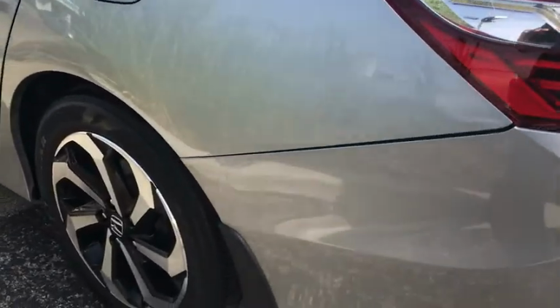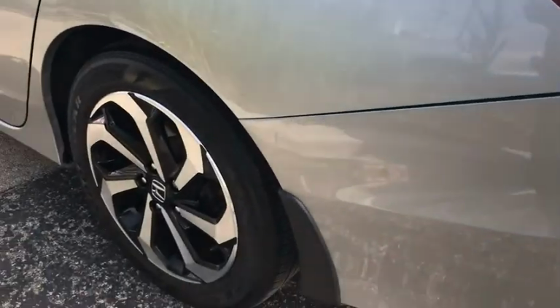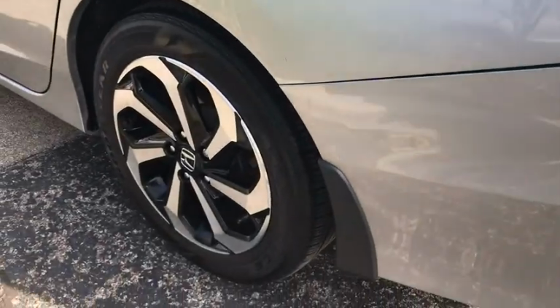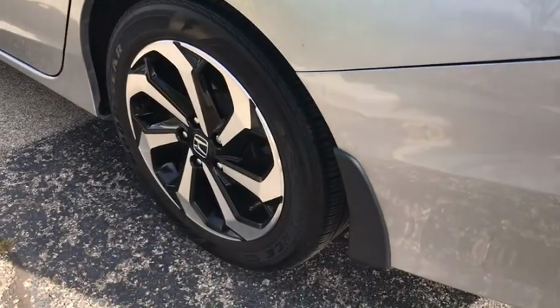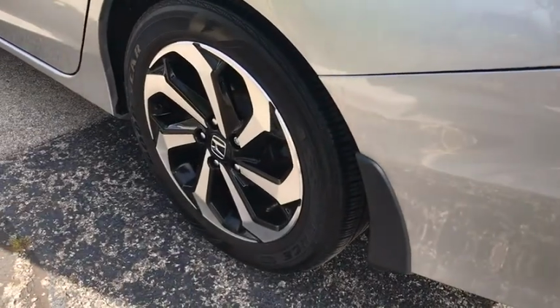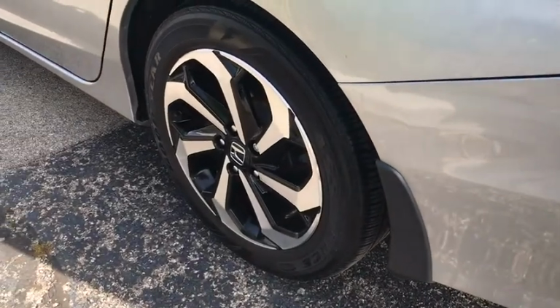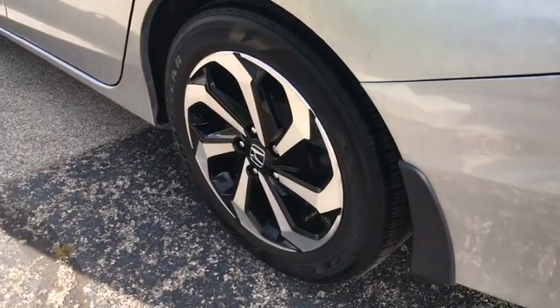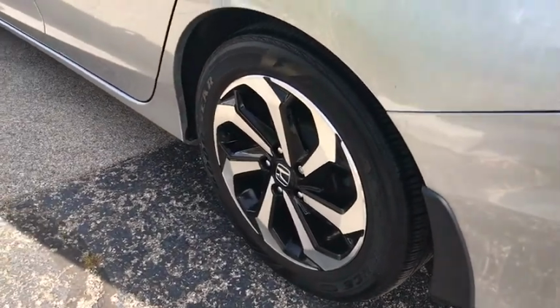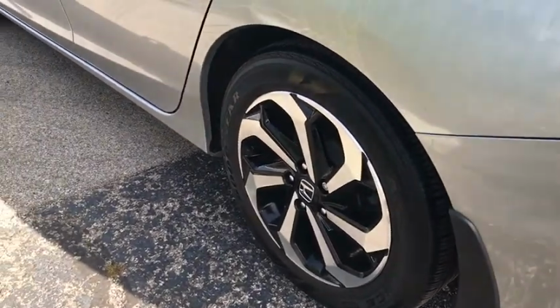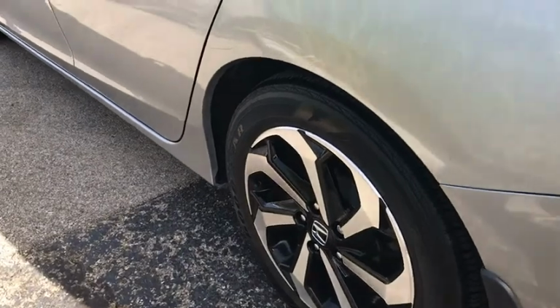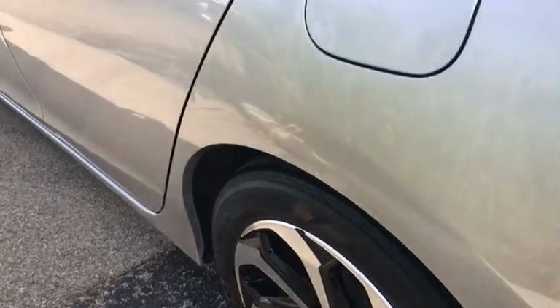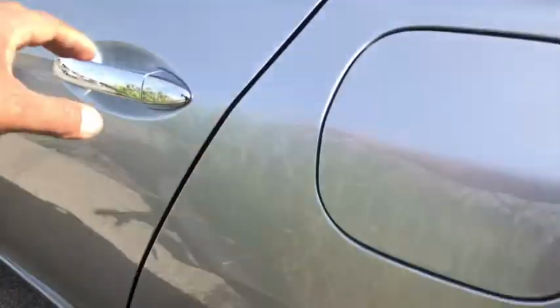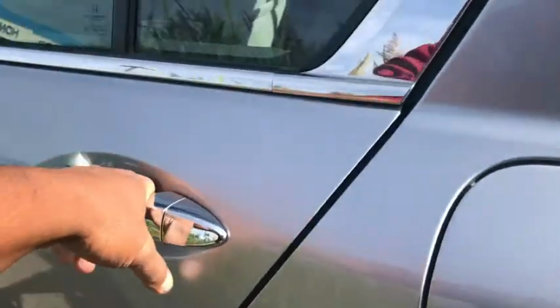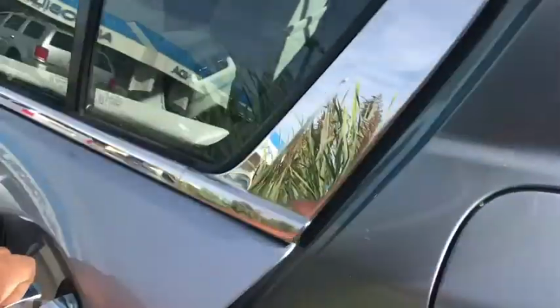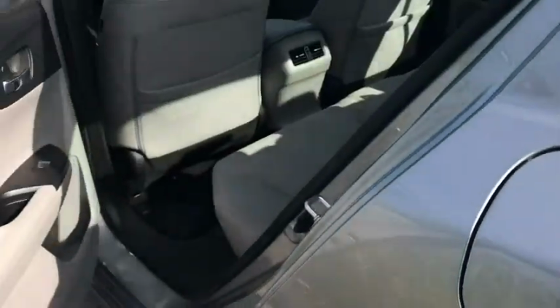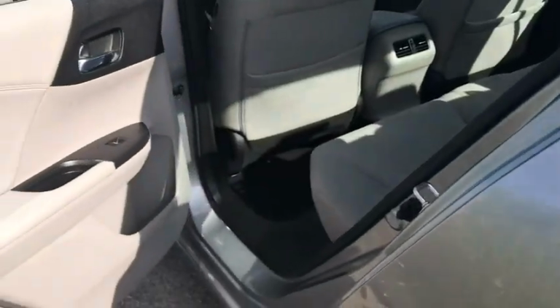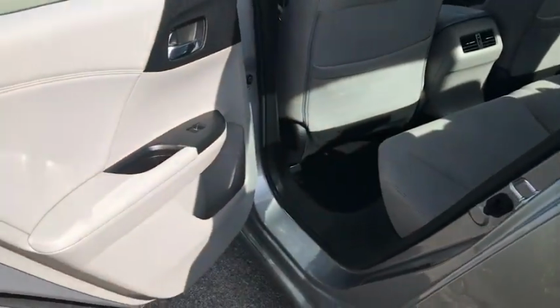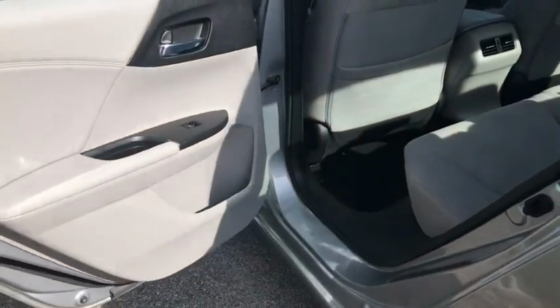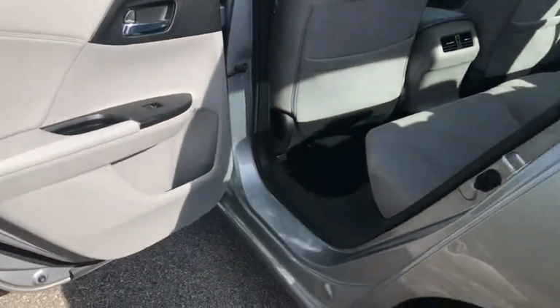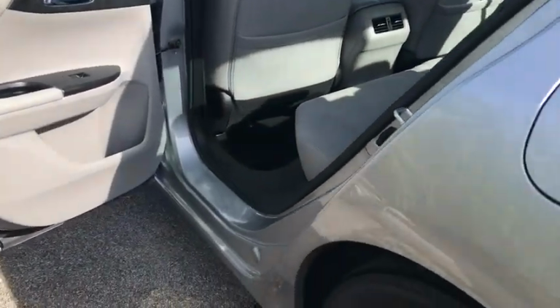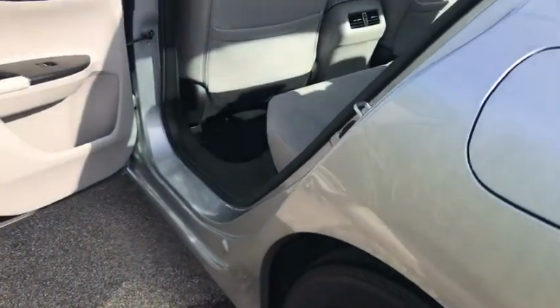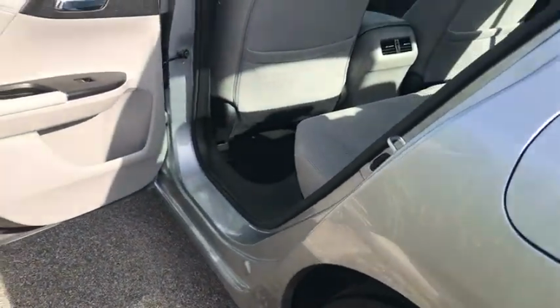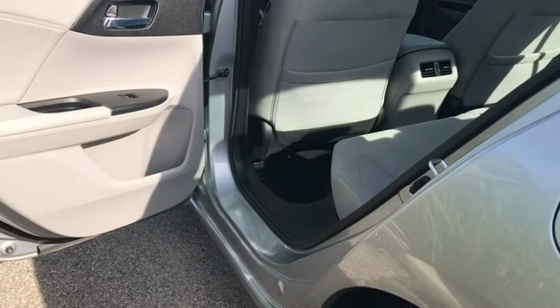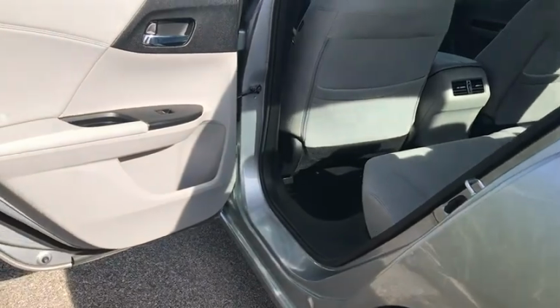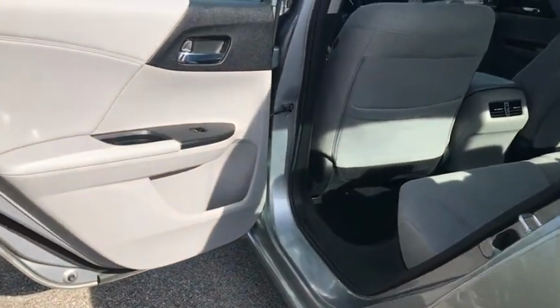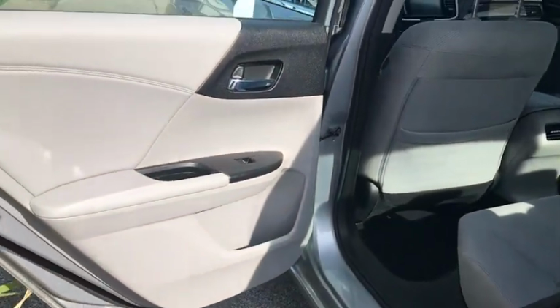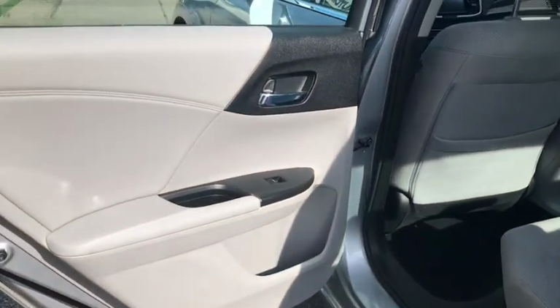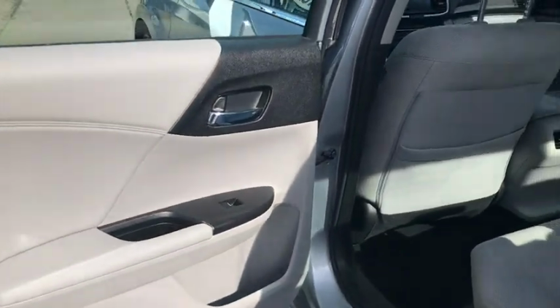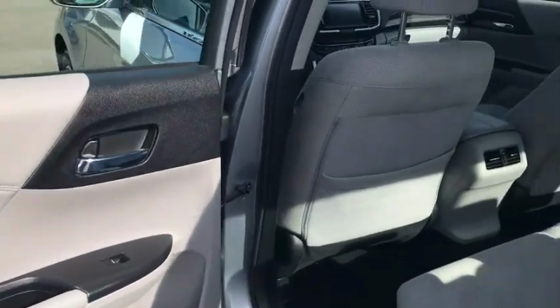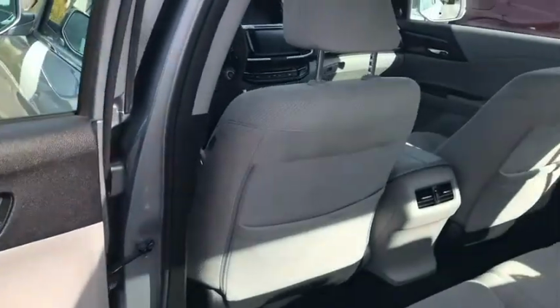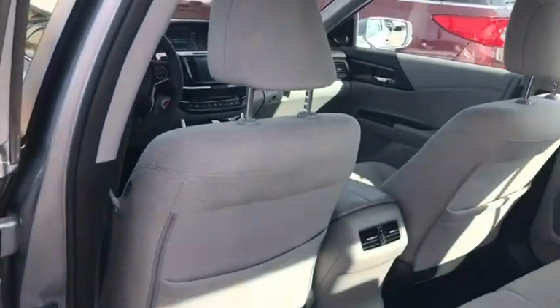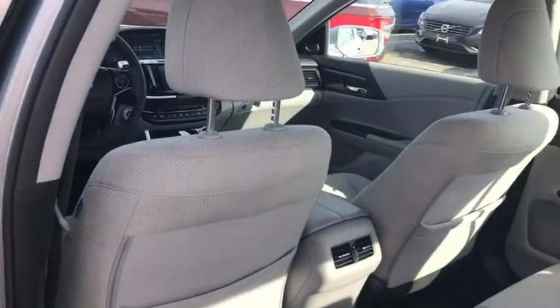Rear window defroster, trip computer, electronic stability control, remote keyless entry, overhead console, panic alarm, tachometer, brake assist, power moonroof, power driver's seat.